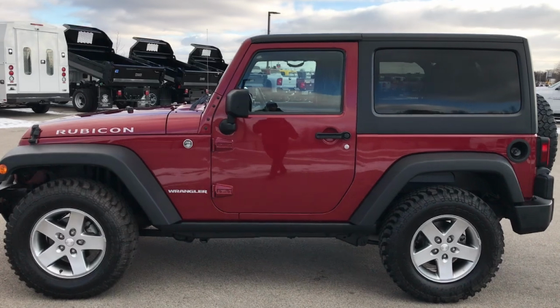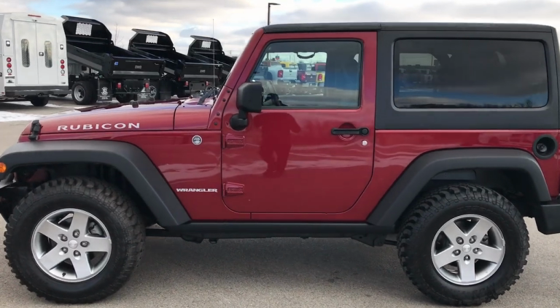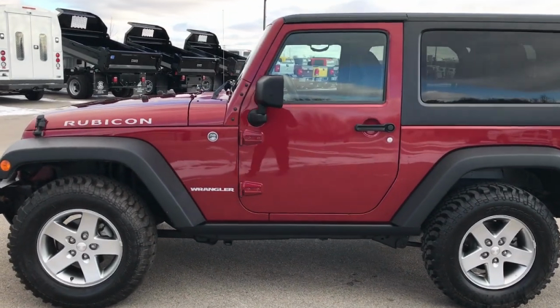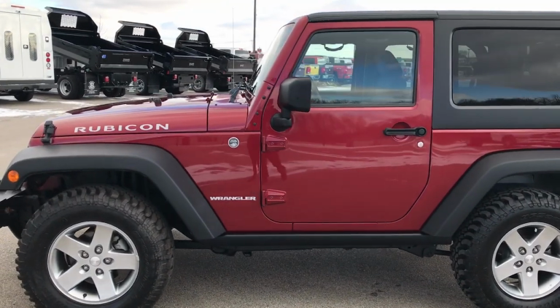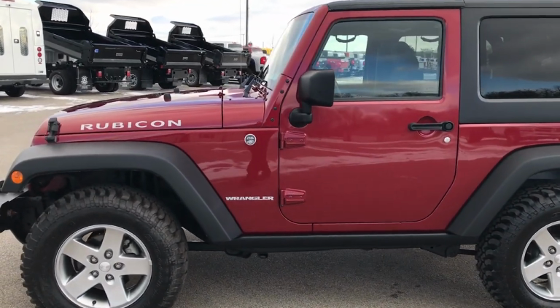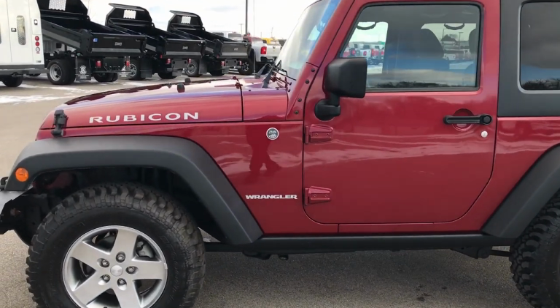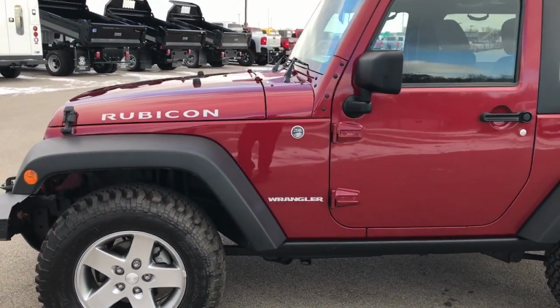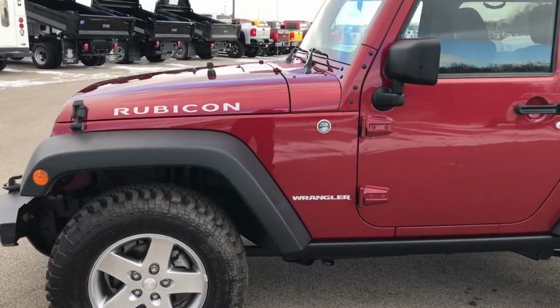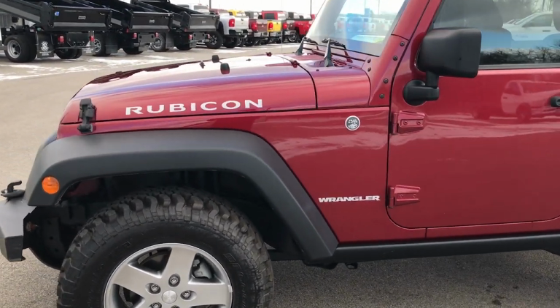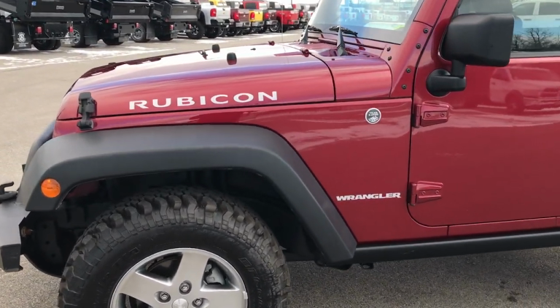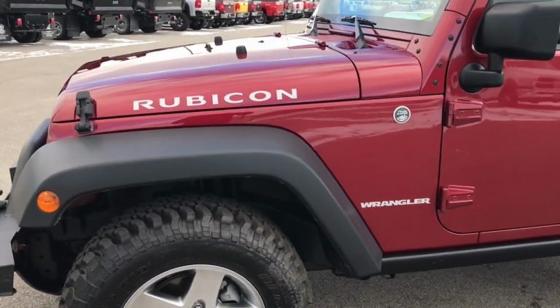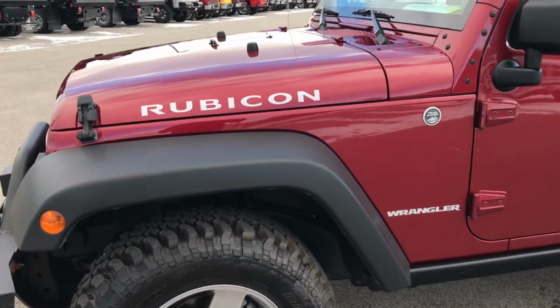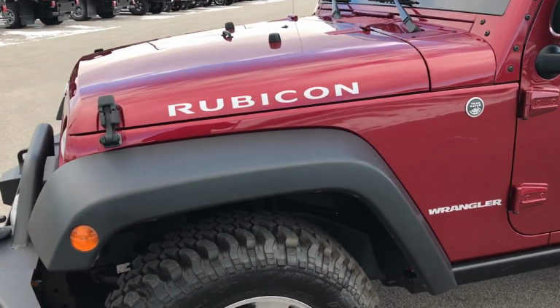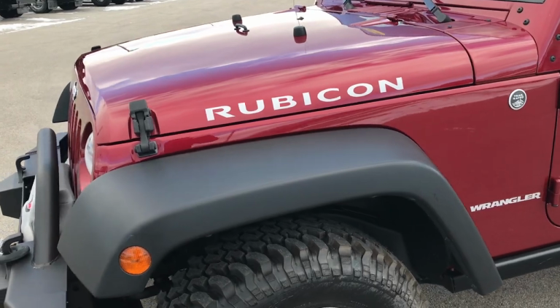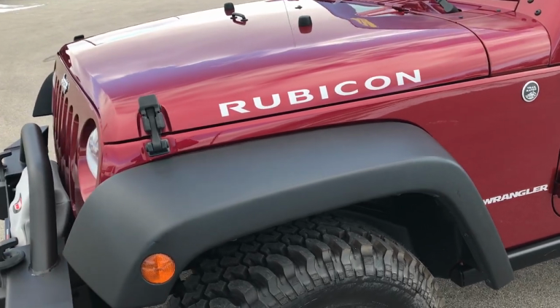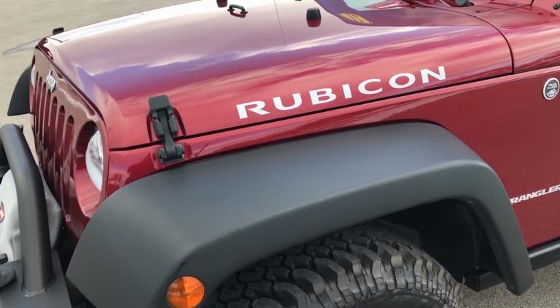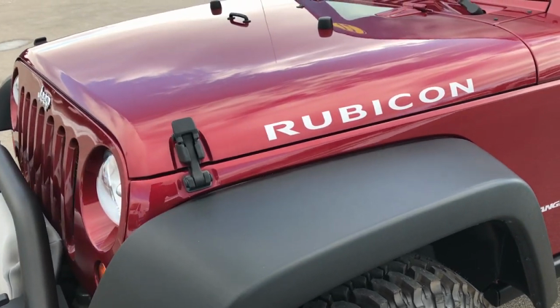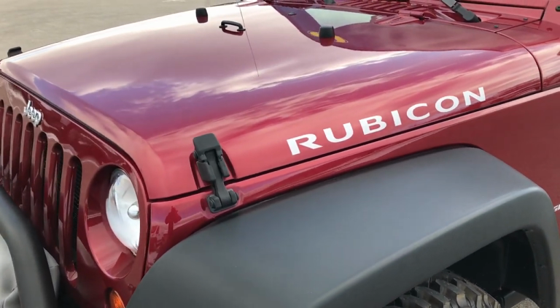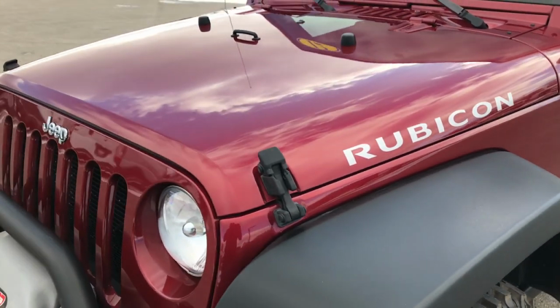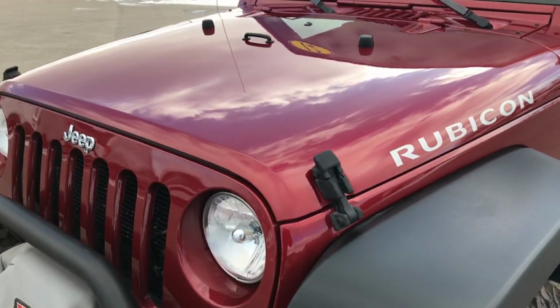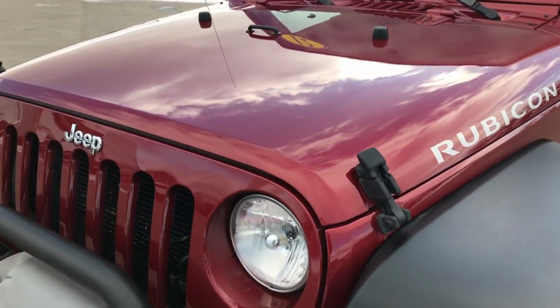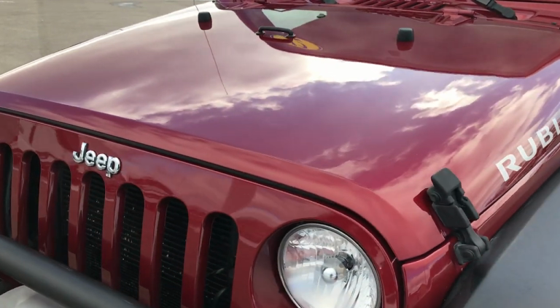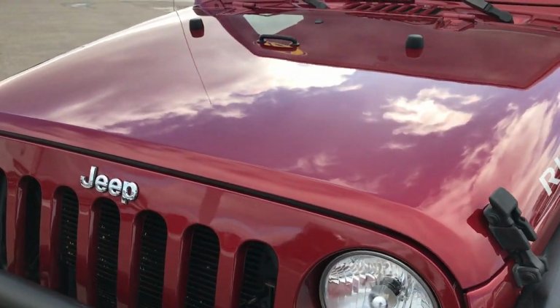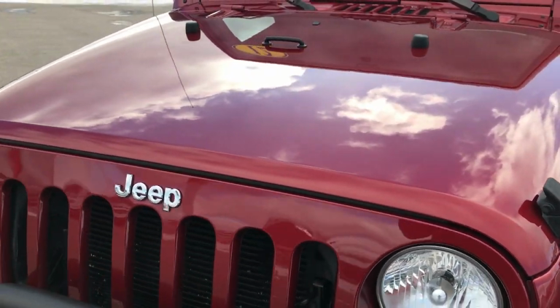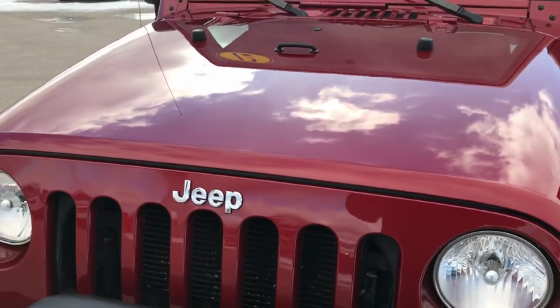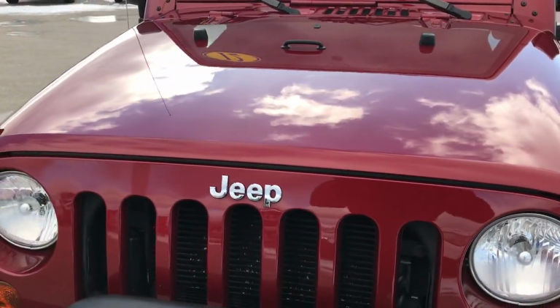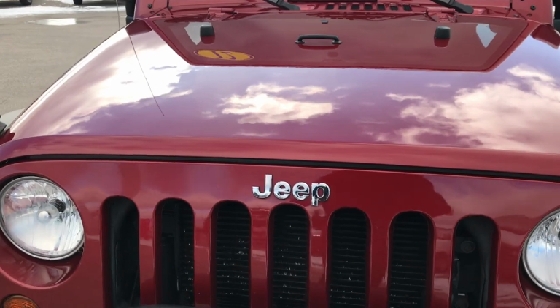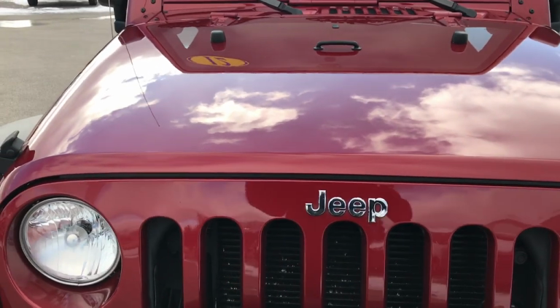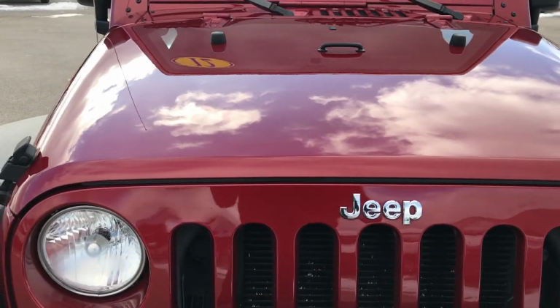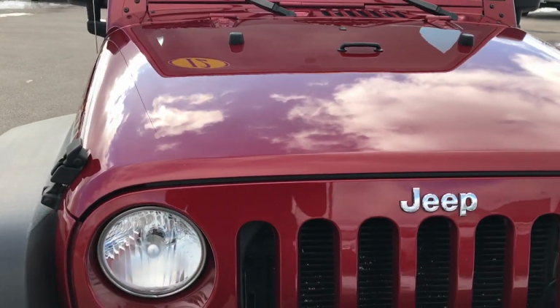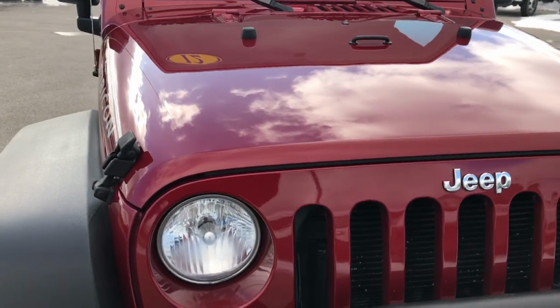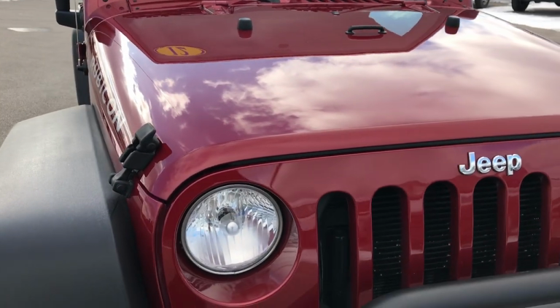This is stock number 9310X, a 2012 Jeep Wrangler. We are here at Summit Automotive in Fond du Lac, Wisconsin, your new and used Jeep Wrangler headquarters.